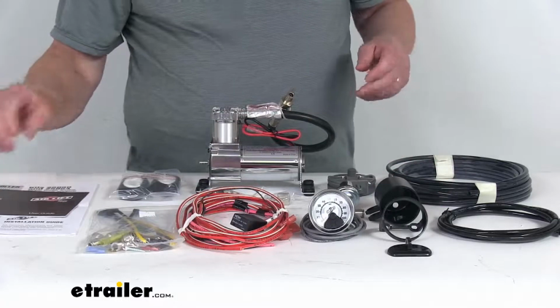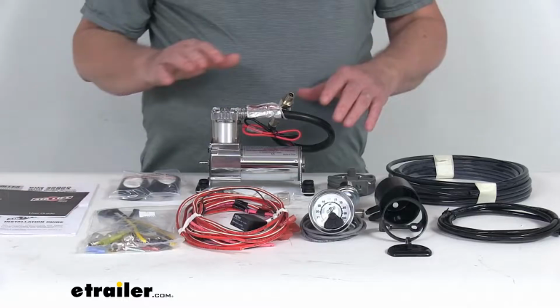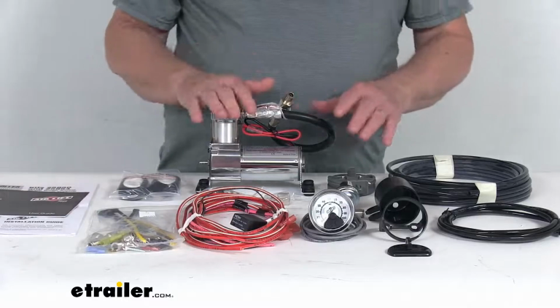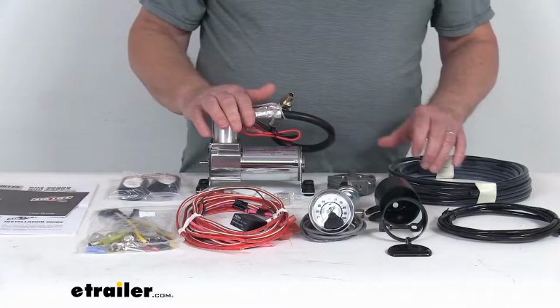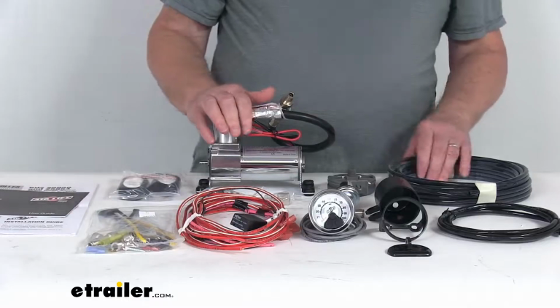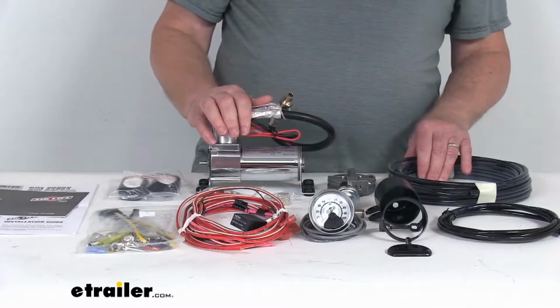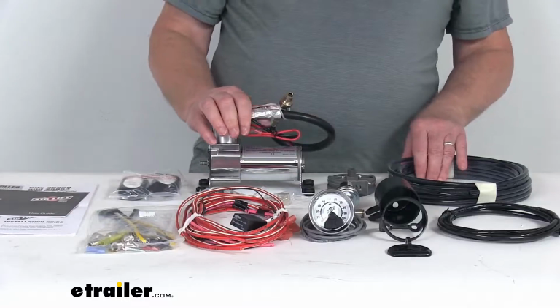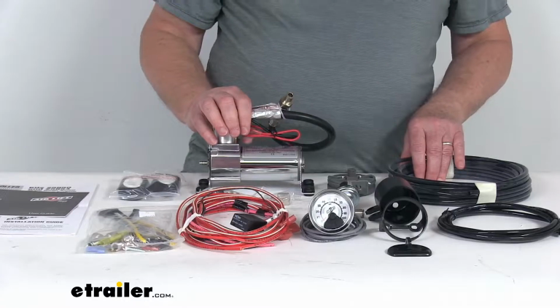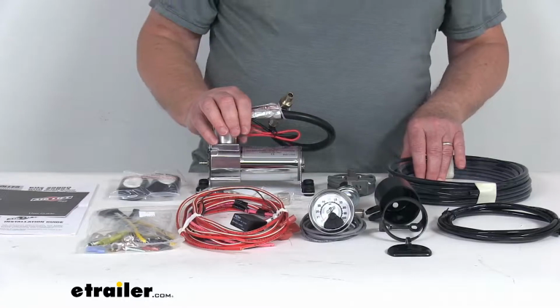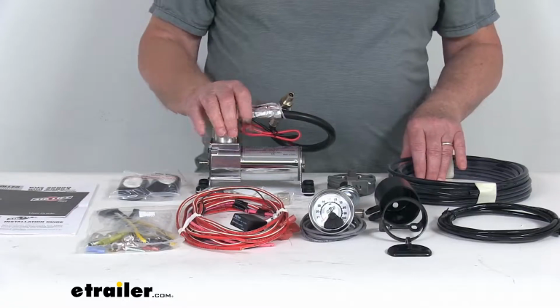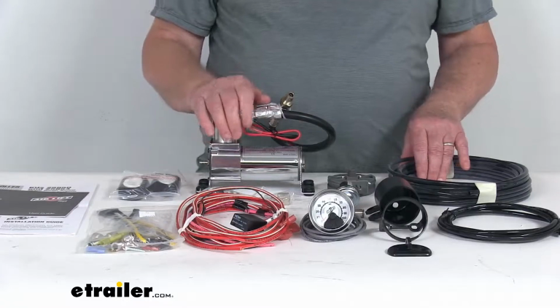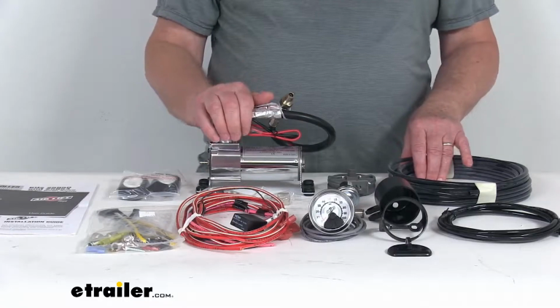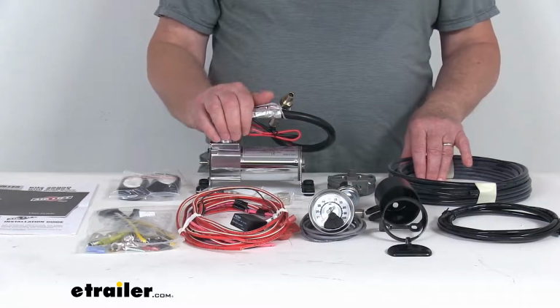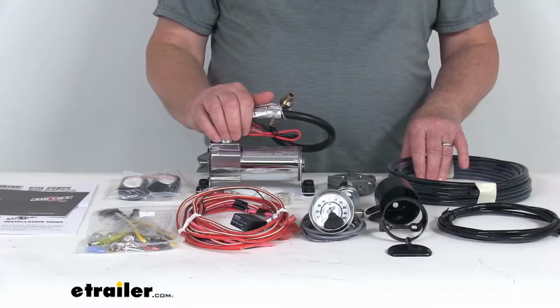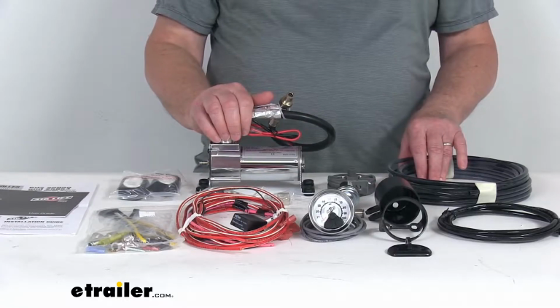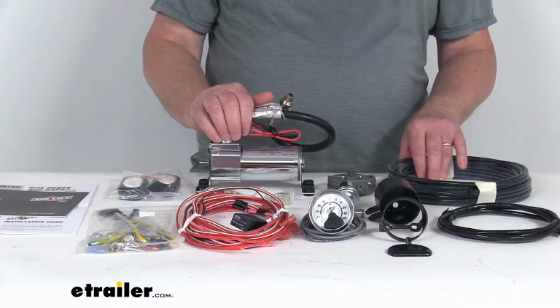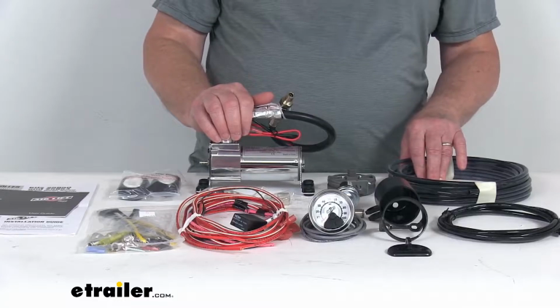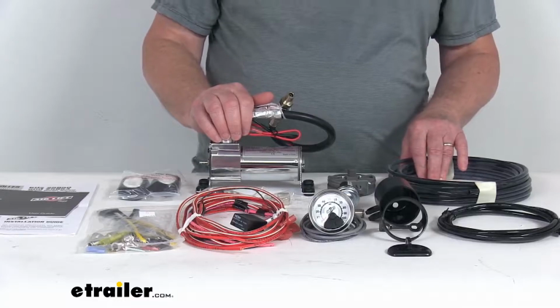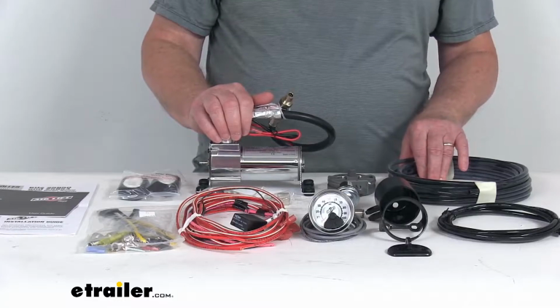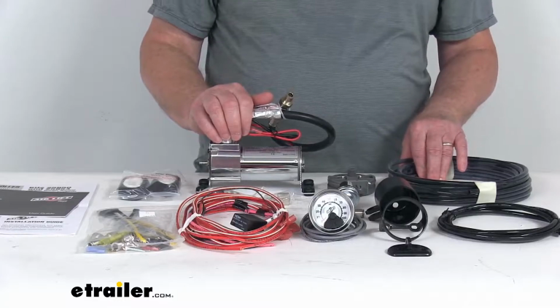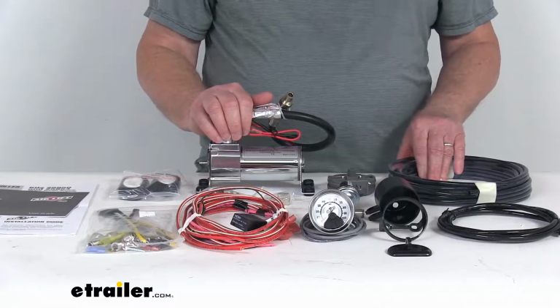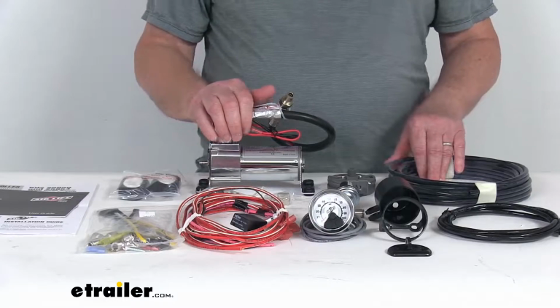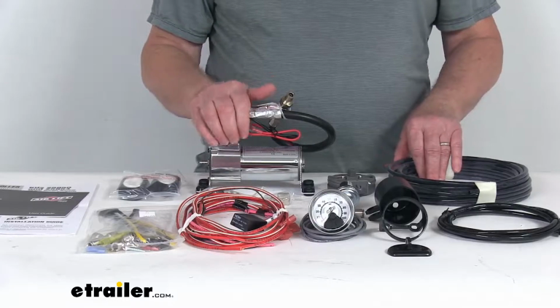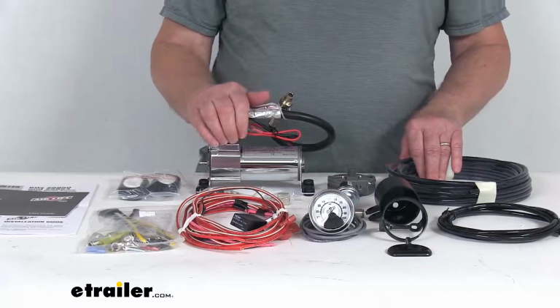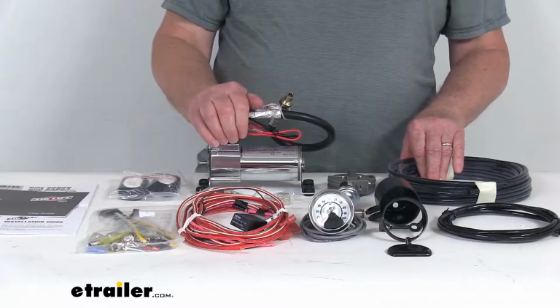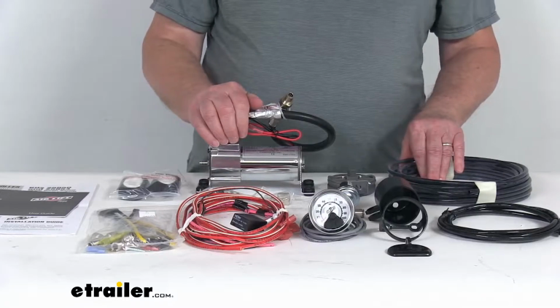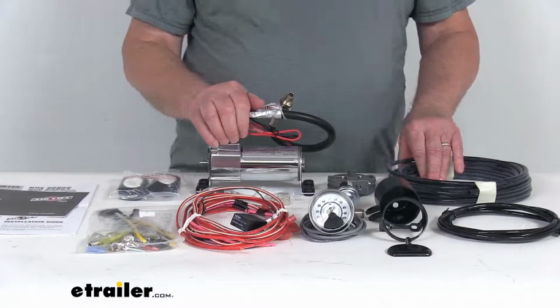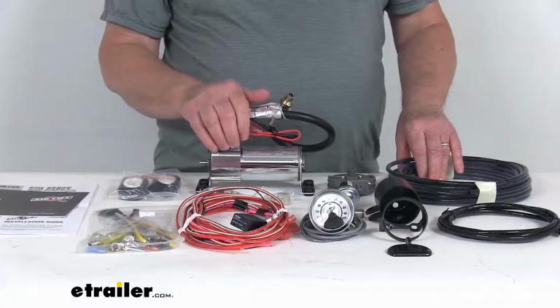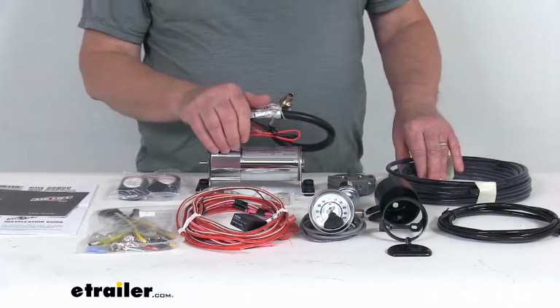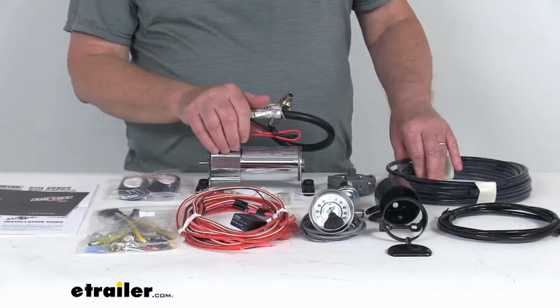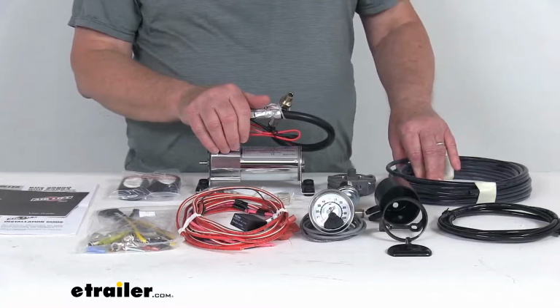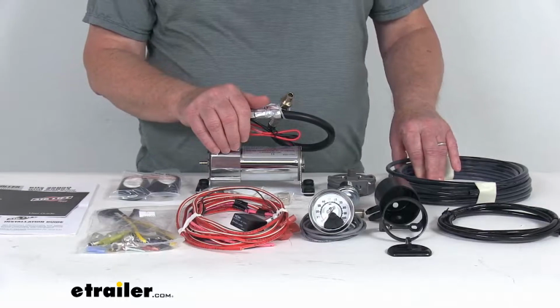Now, this compressor system will let you monitor and adjust one pair of air springs with a single-path in-cab controller. This will help you maintain equal air pressure in both springs for front-to-back leveling.